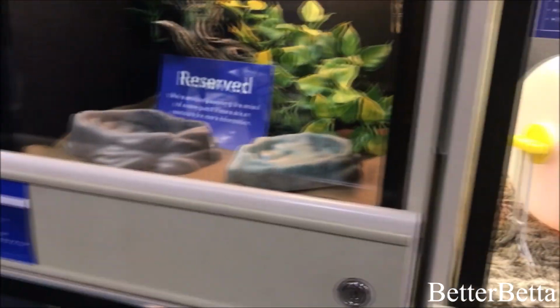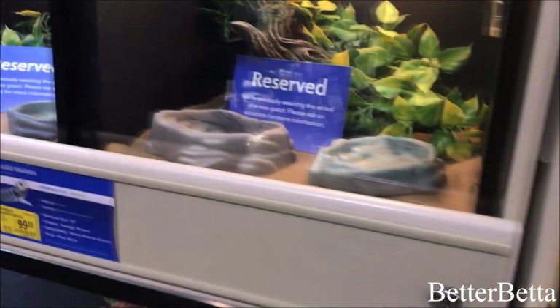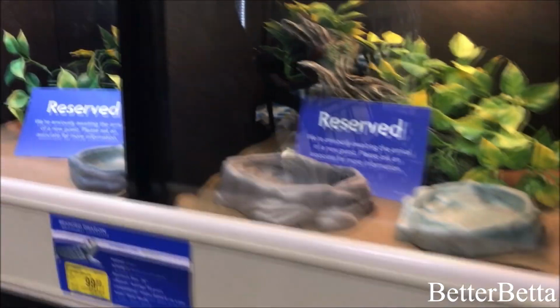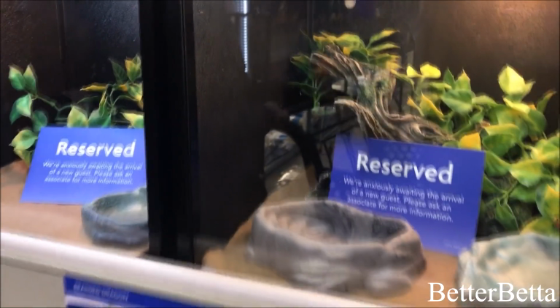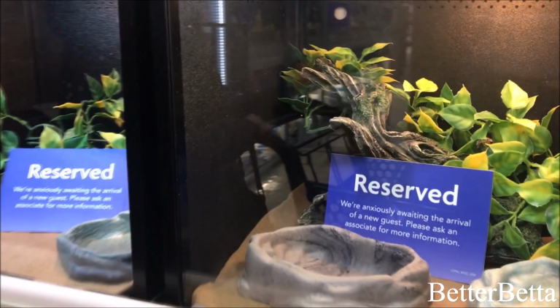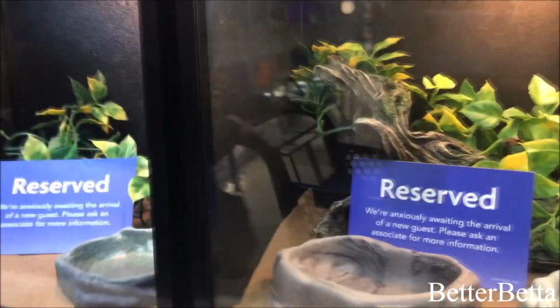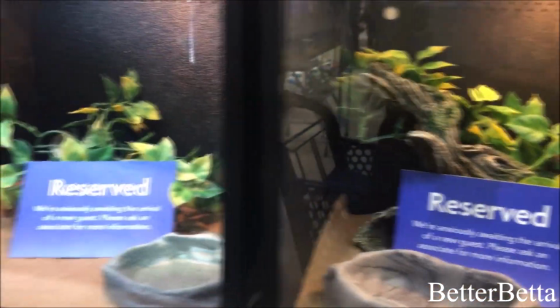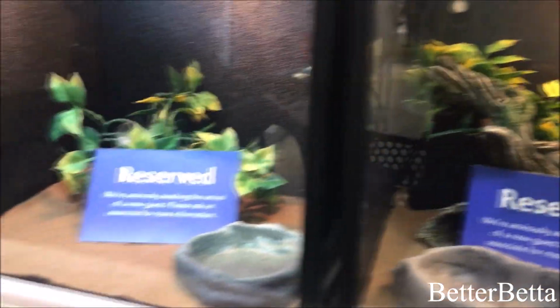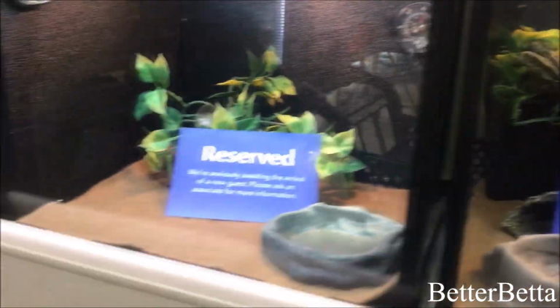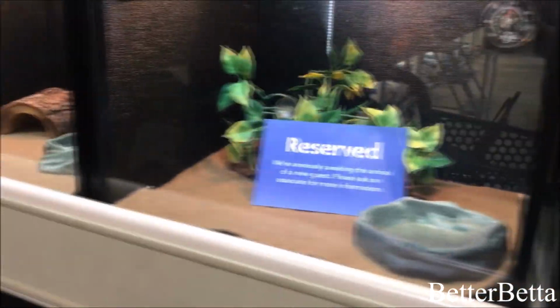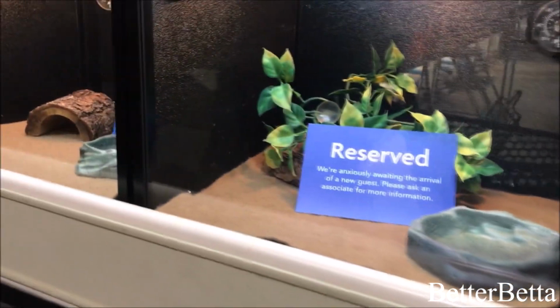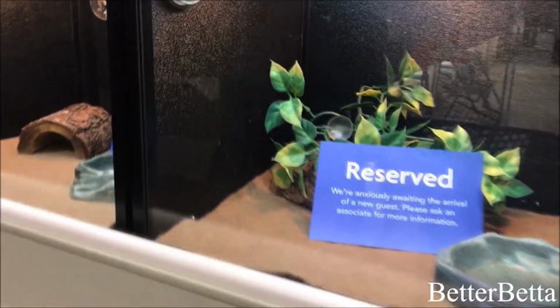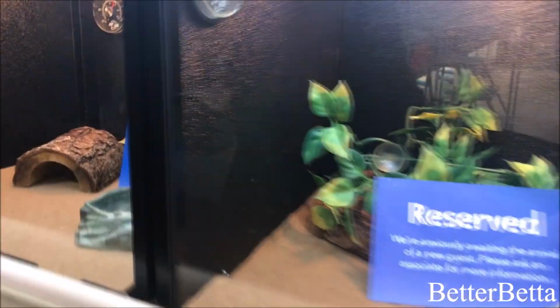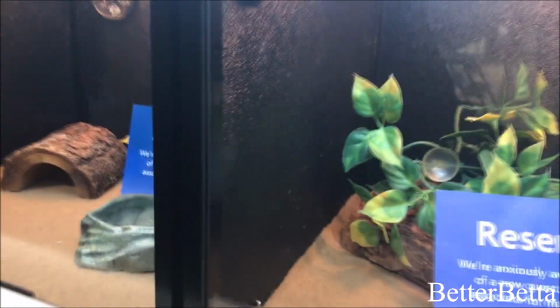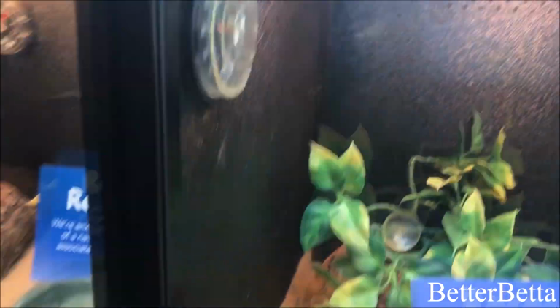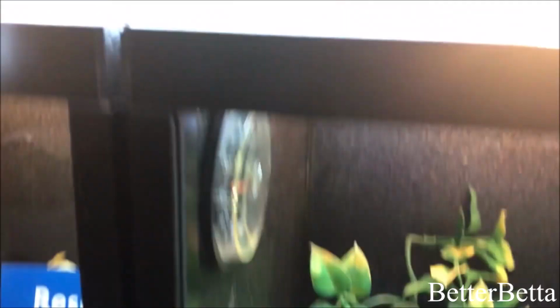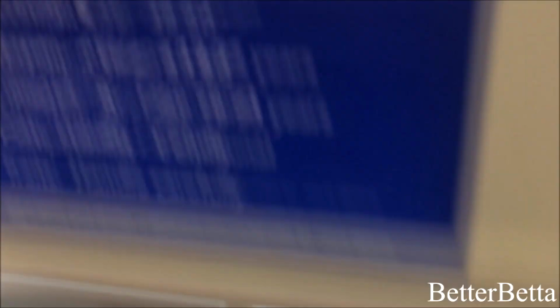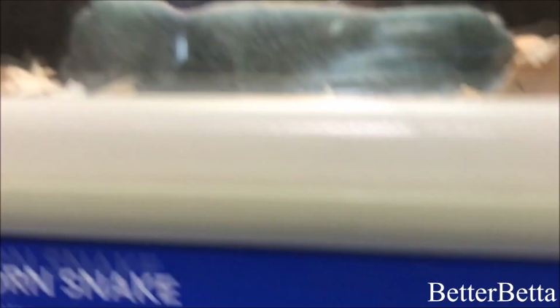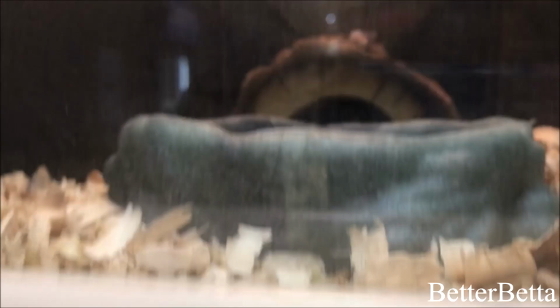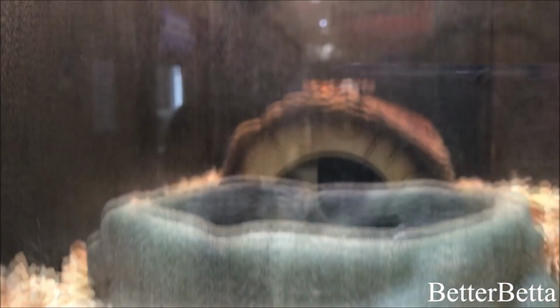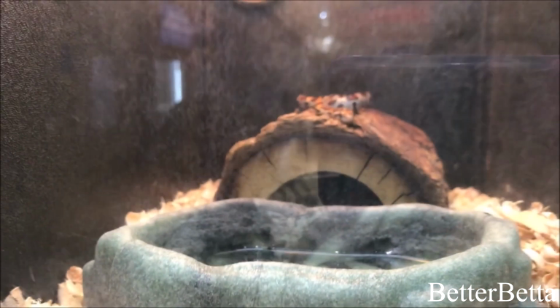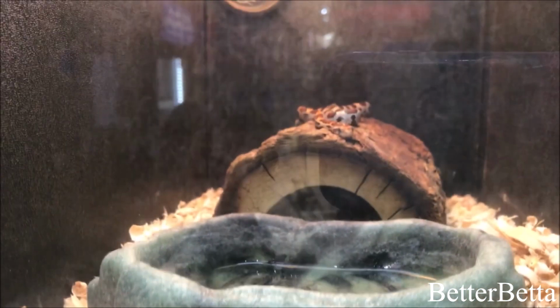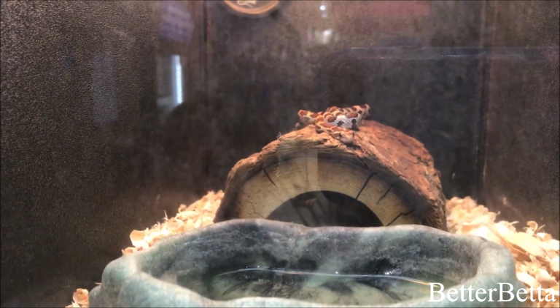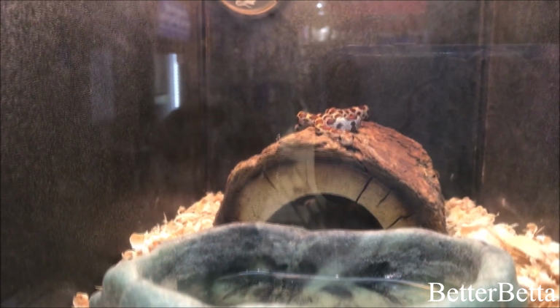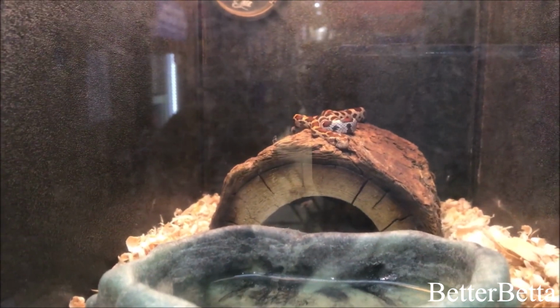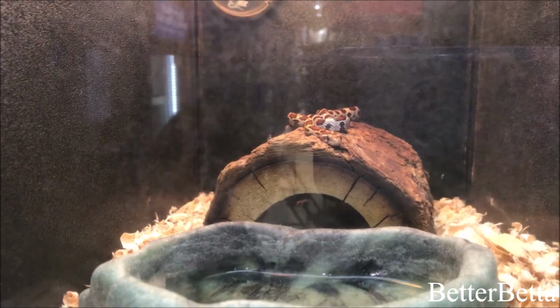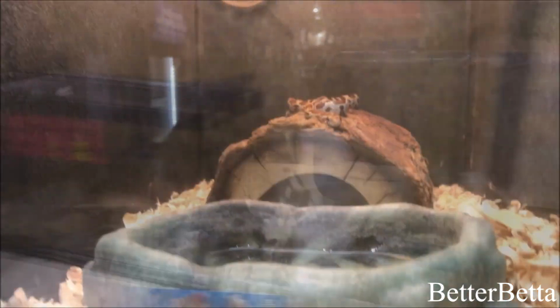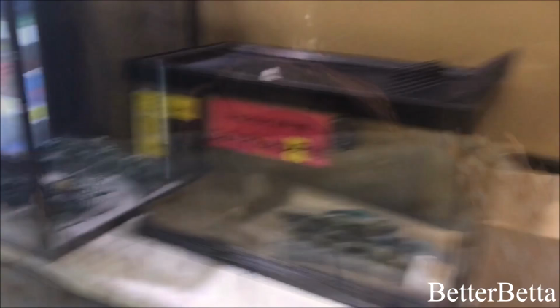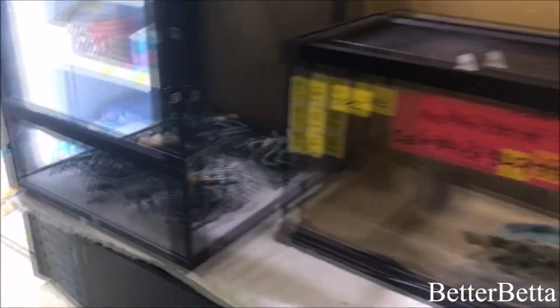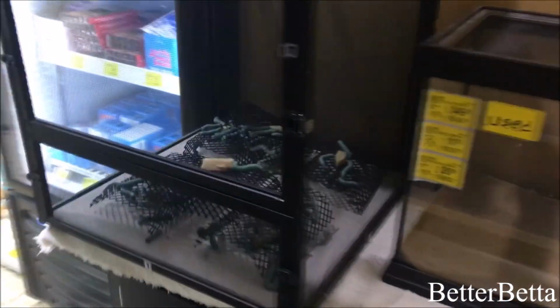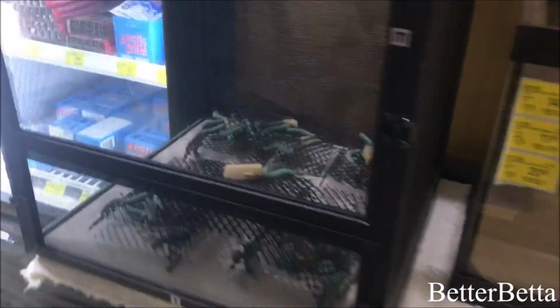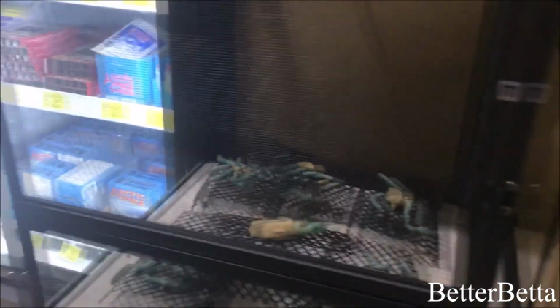They have the reptiles right next to the small animals. However, they were pretty much all not there — all the tanks were reserved, although they did have one little snake up at the top. And when I say reptiles, I mean reptile-ish animals.